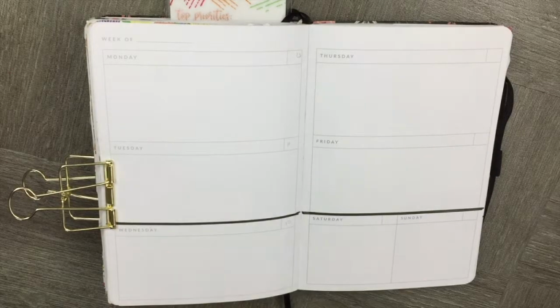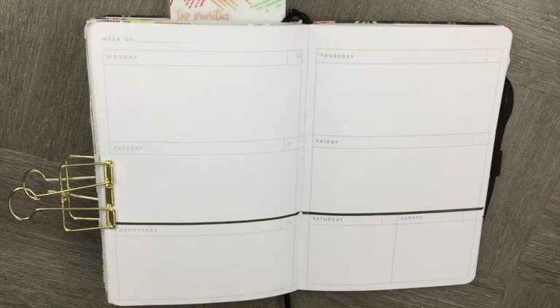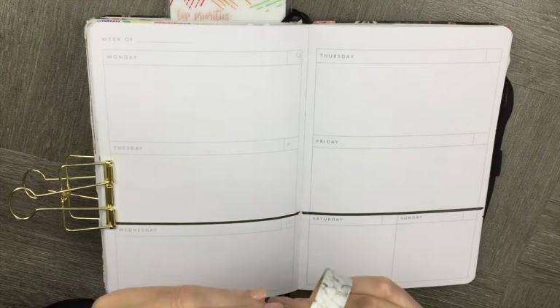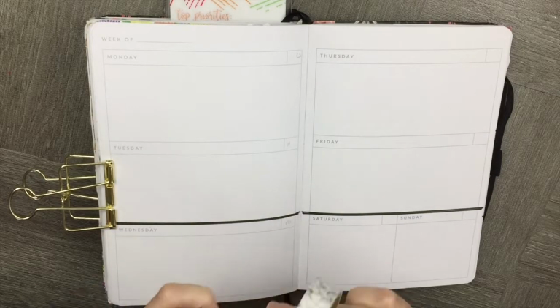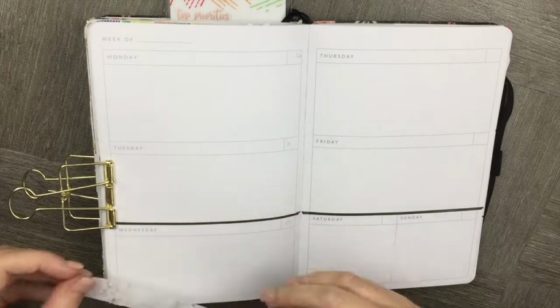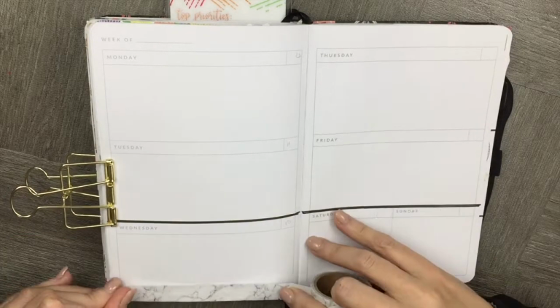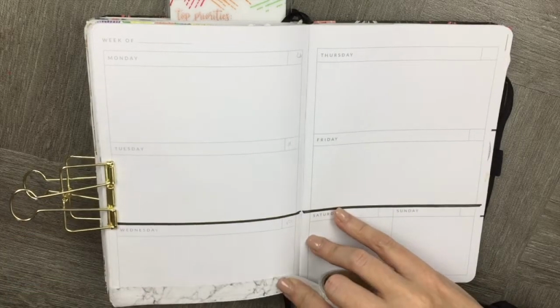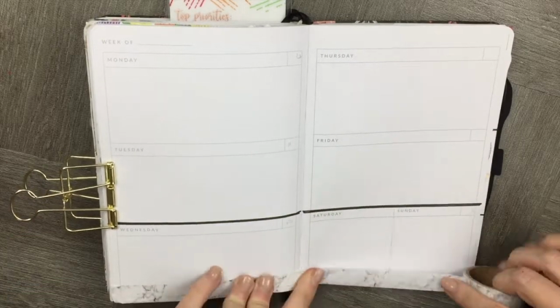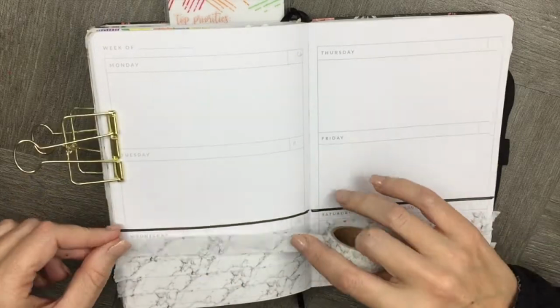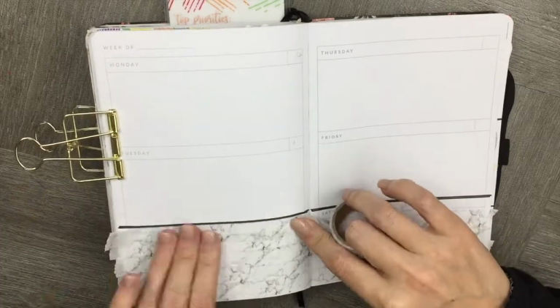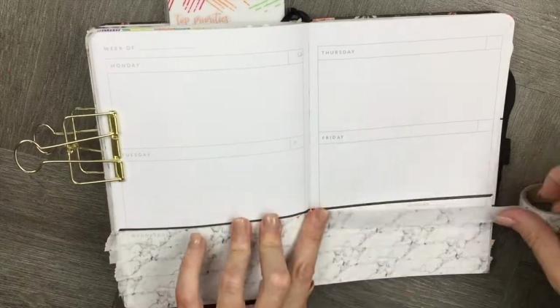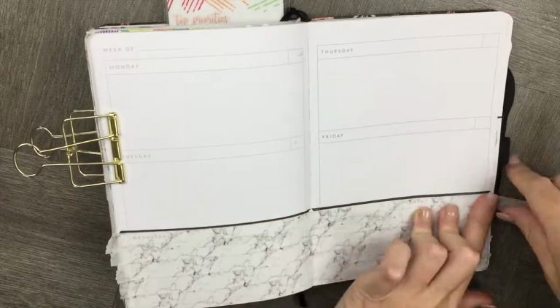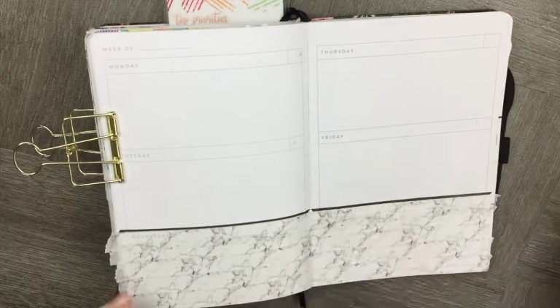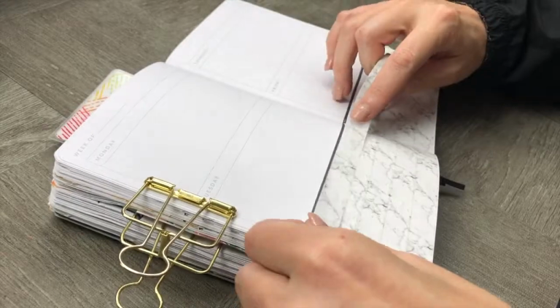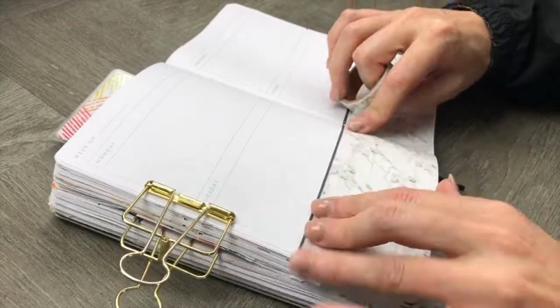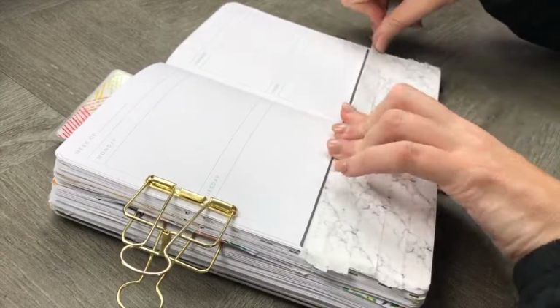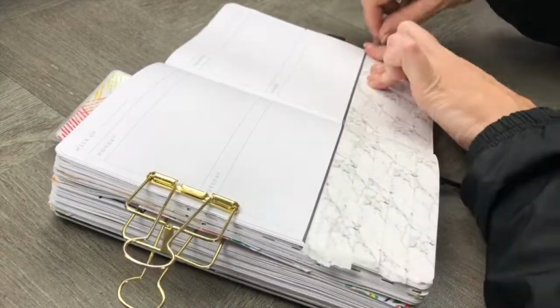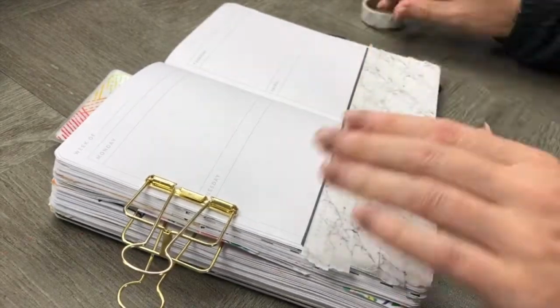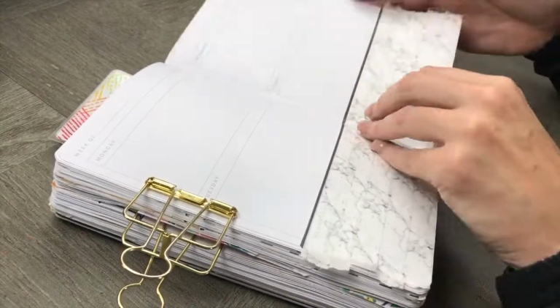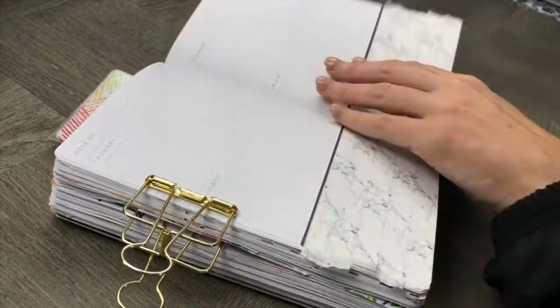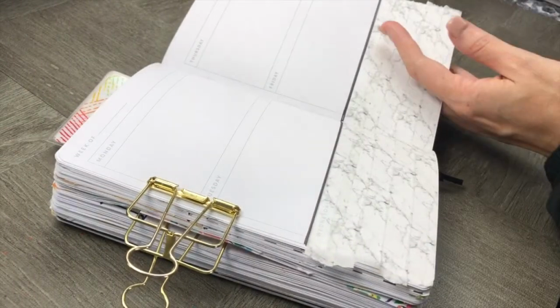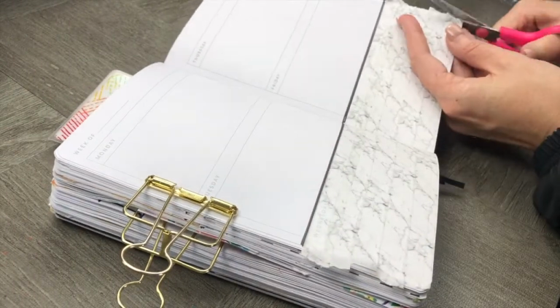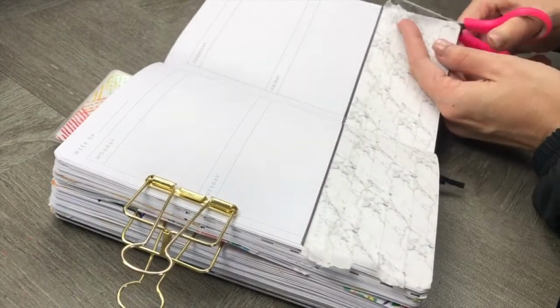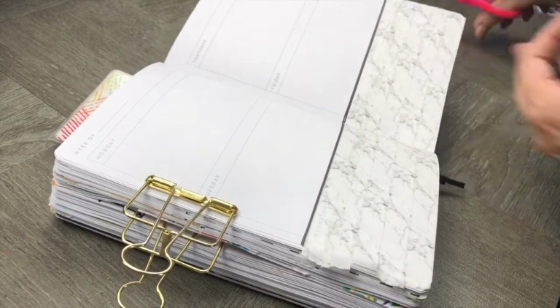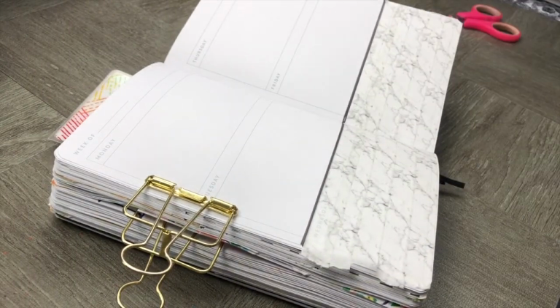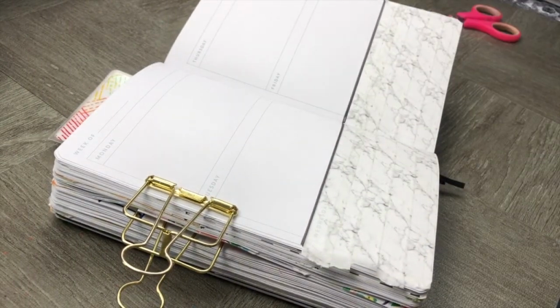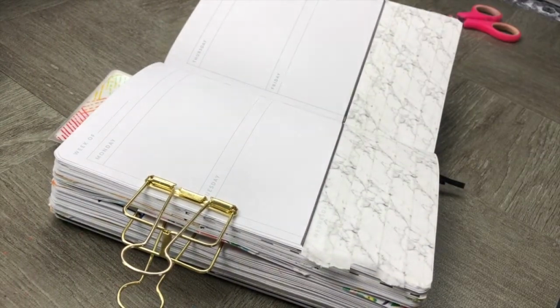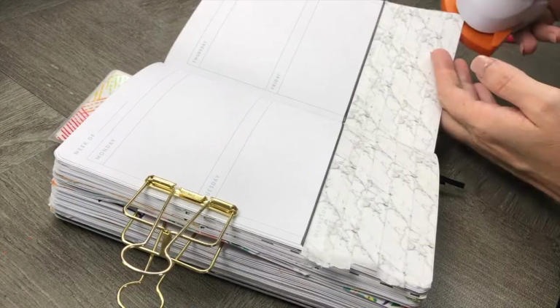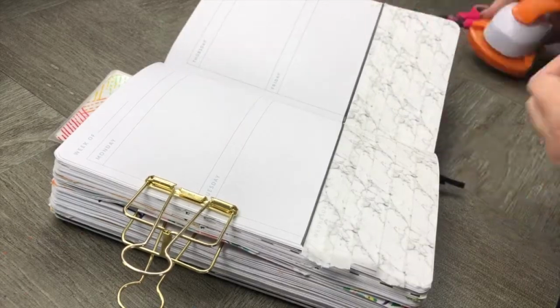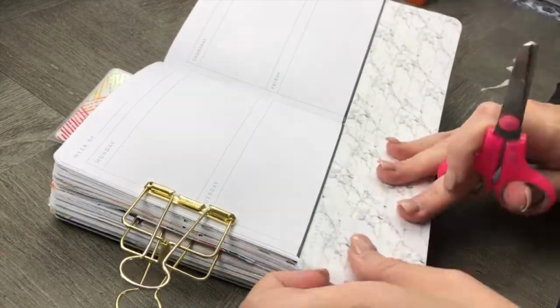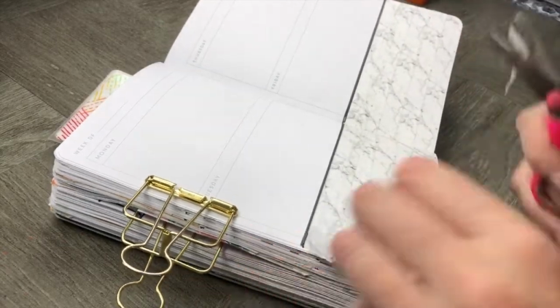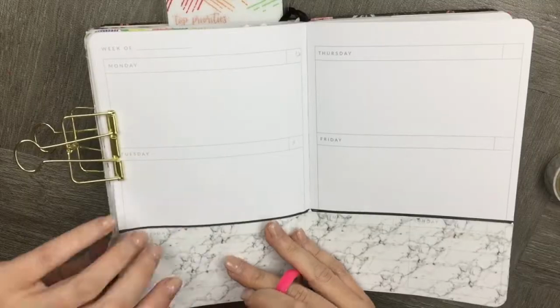Let's get started in our planner. We're going to start with the bottom part, which is going to be completely covered in washi tape. Make sure that the page can bend and we've trimmed it really nicely.